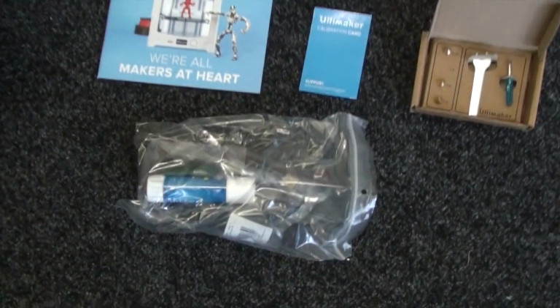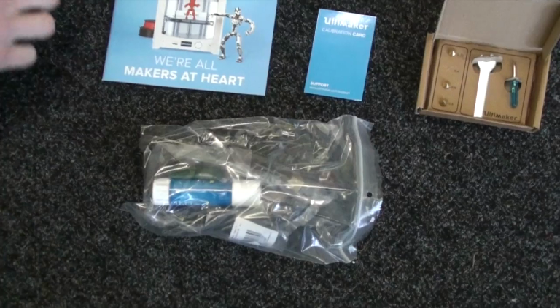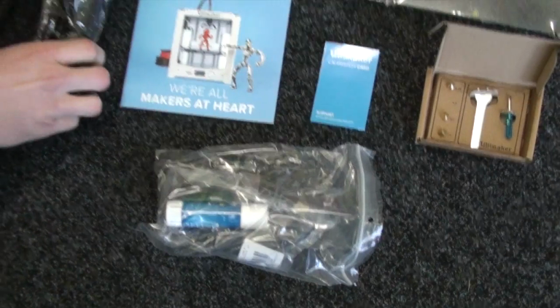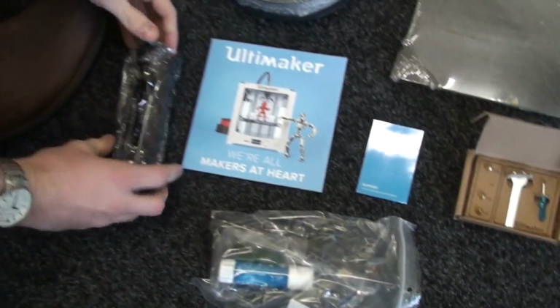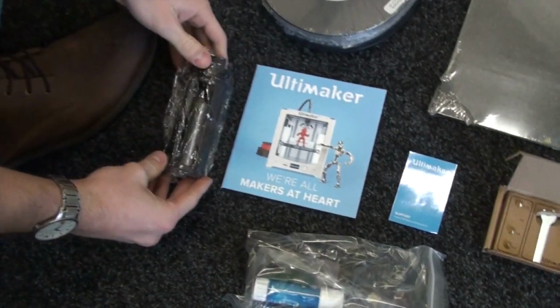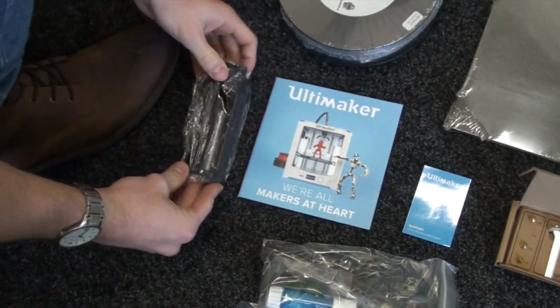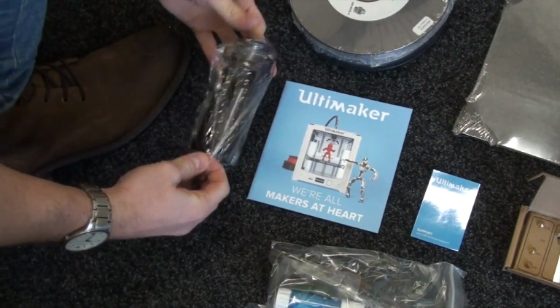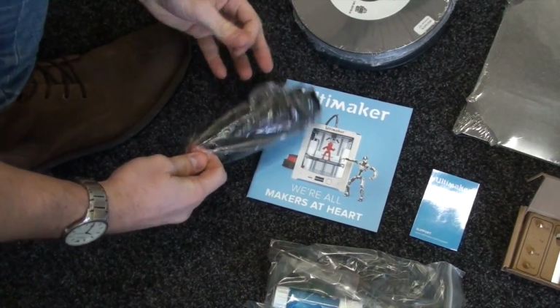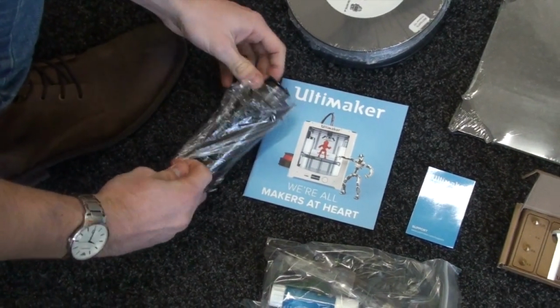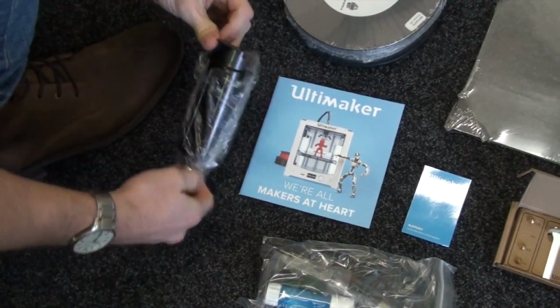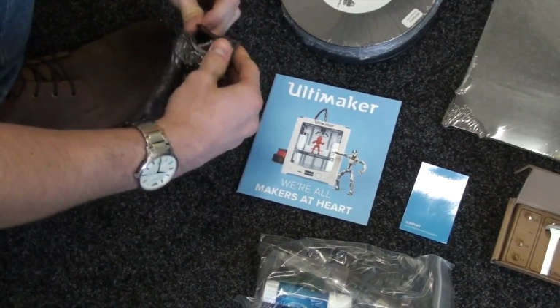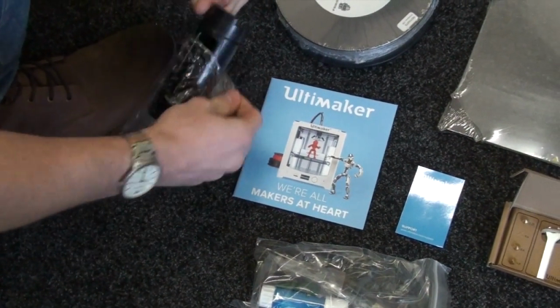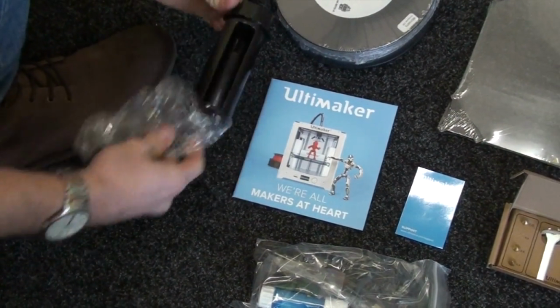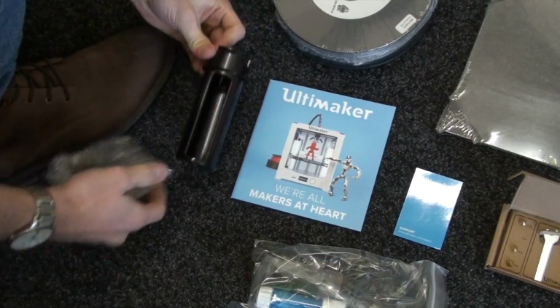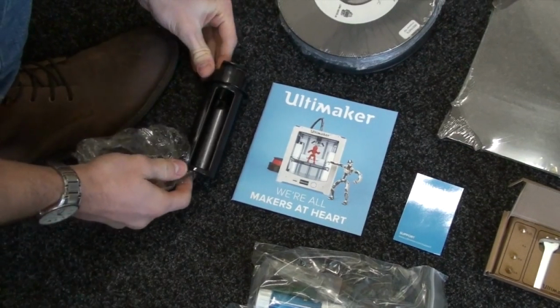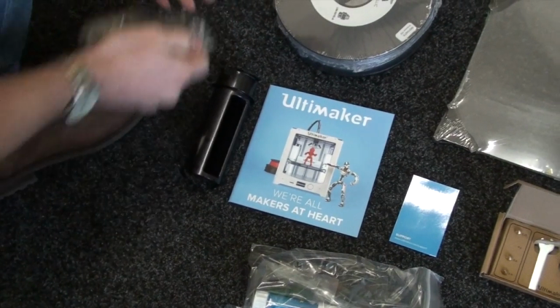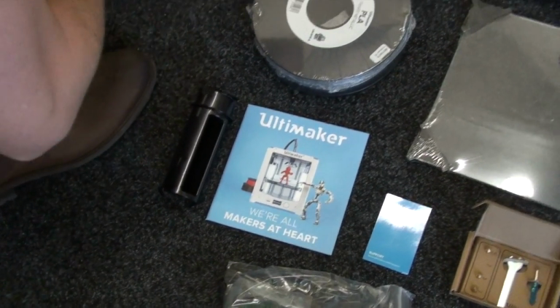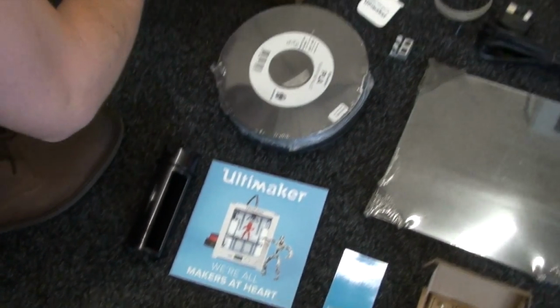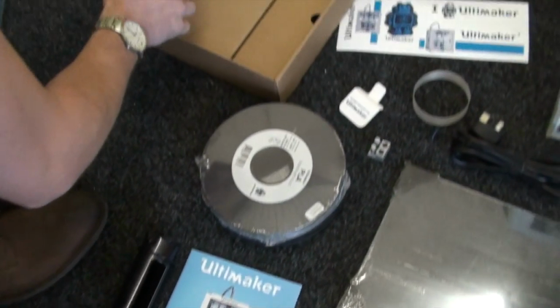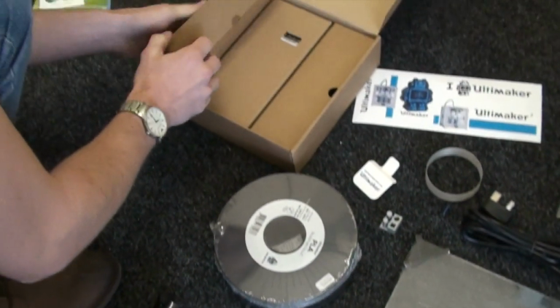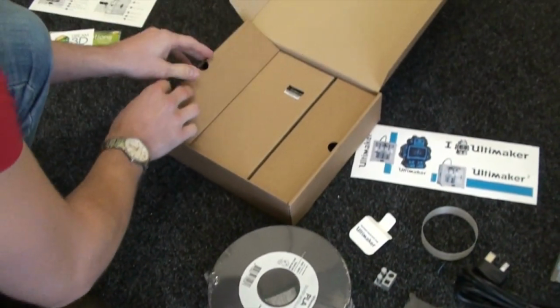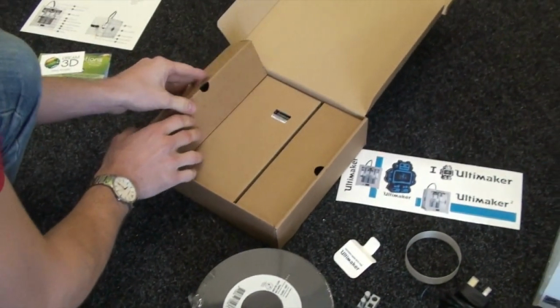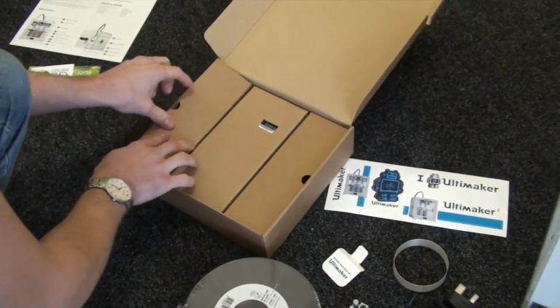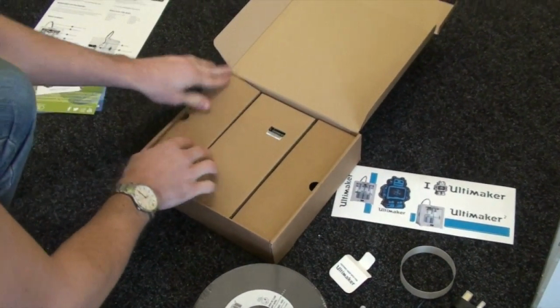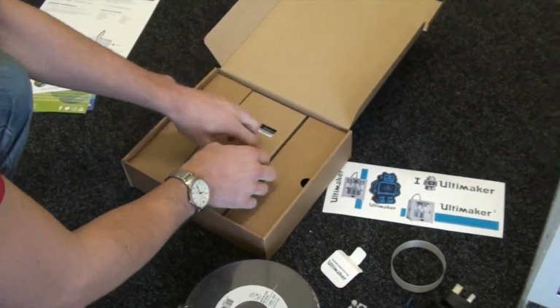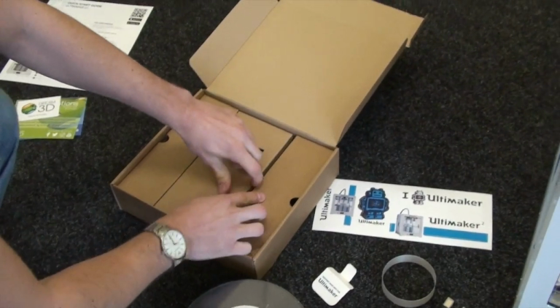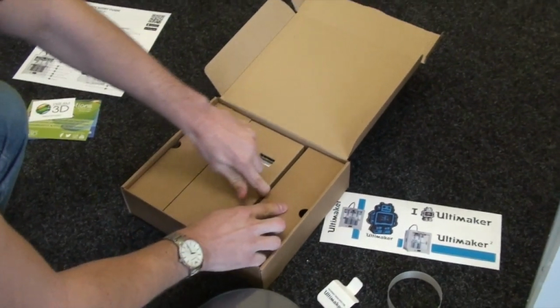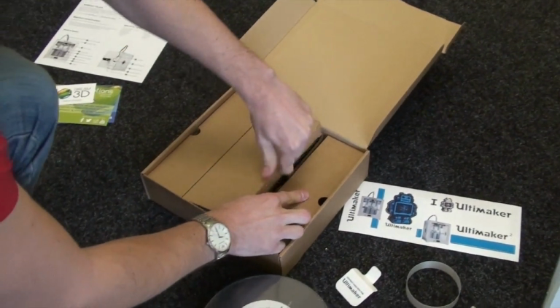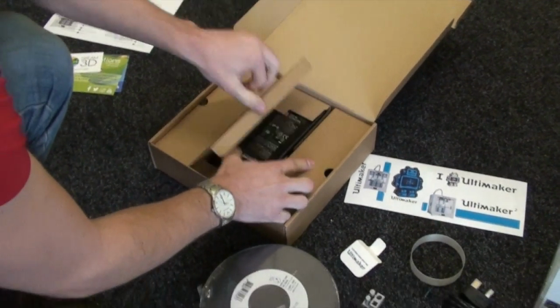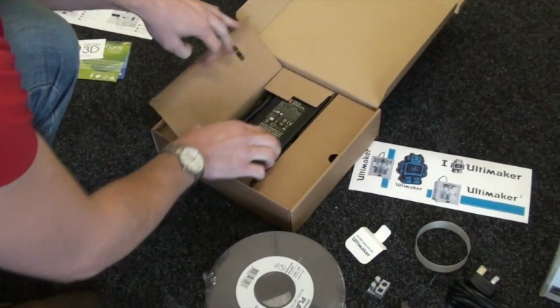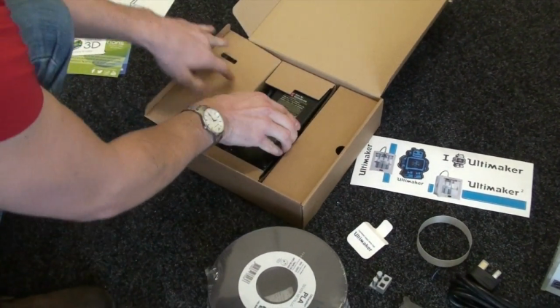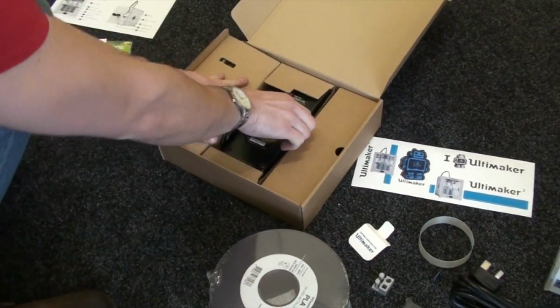There's also a USB cable, a glue stick, and the spool holder that goes on the back. And finally, here's the power pack.